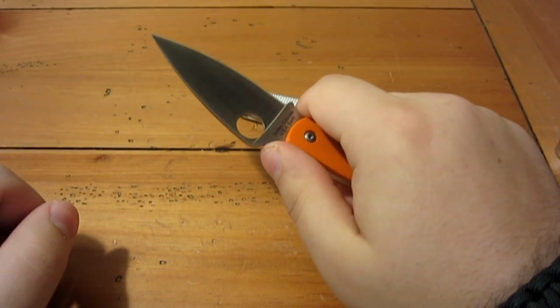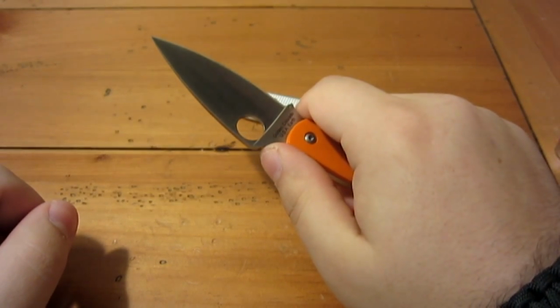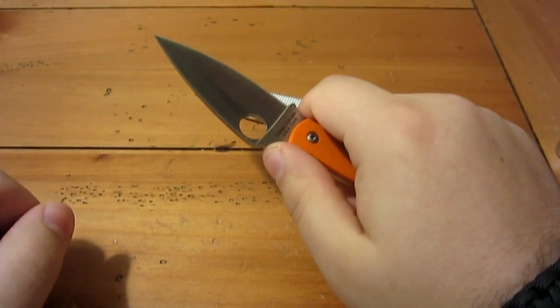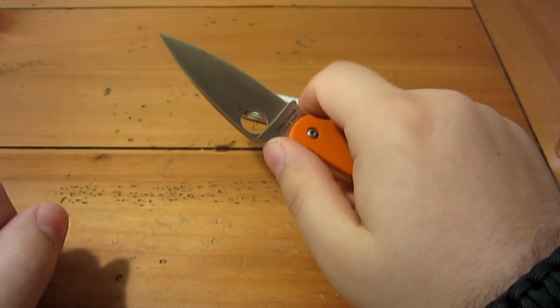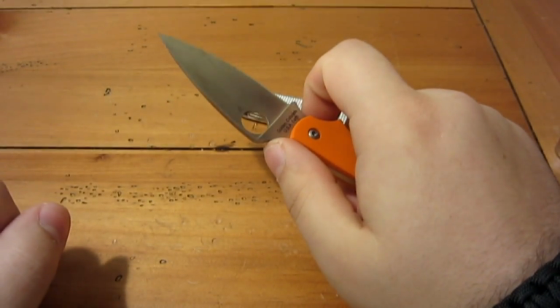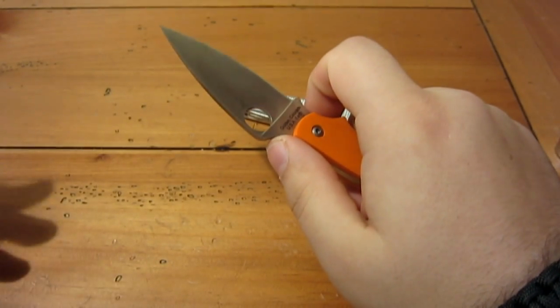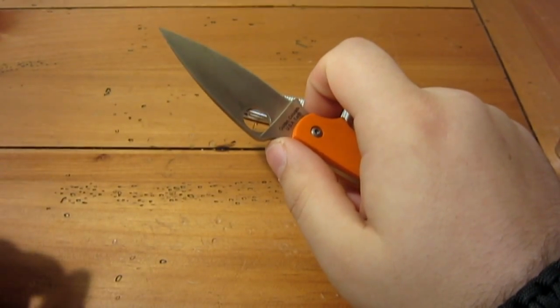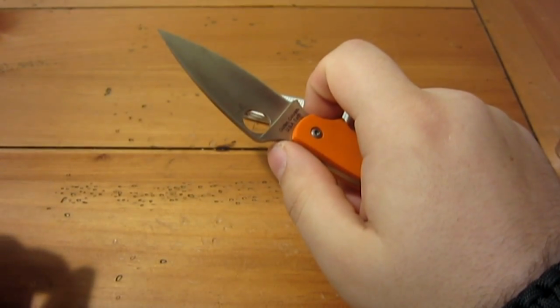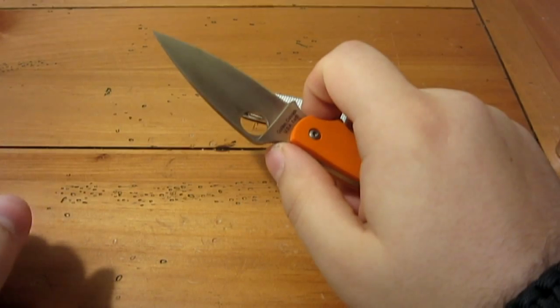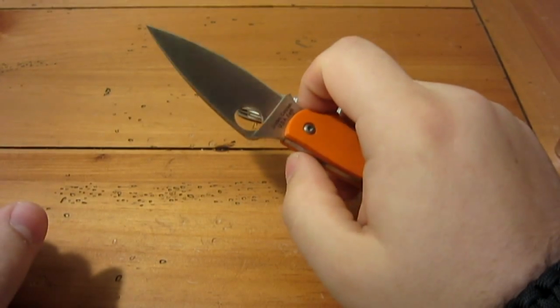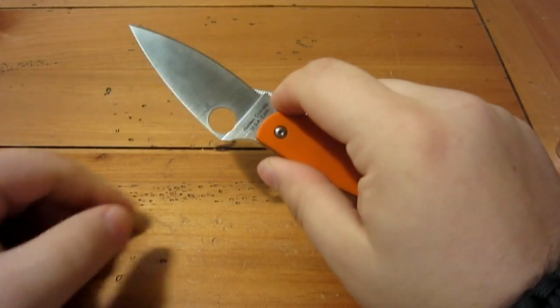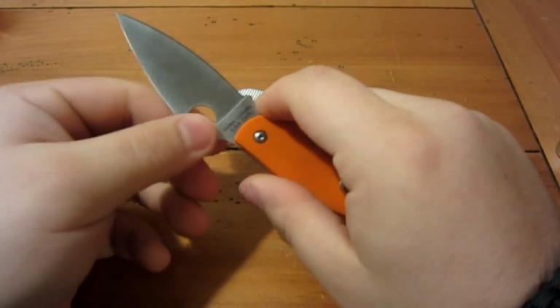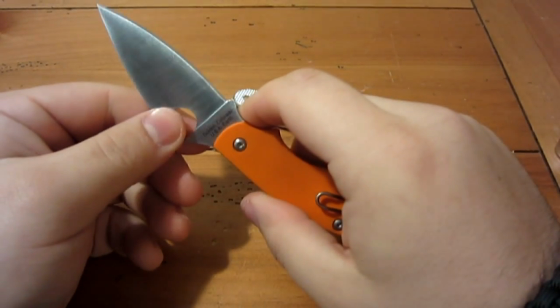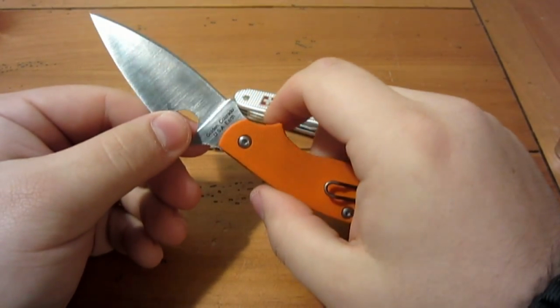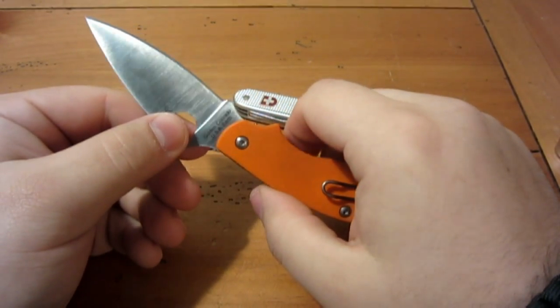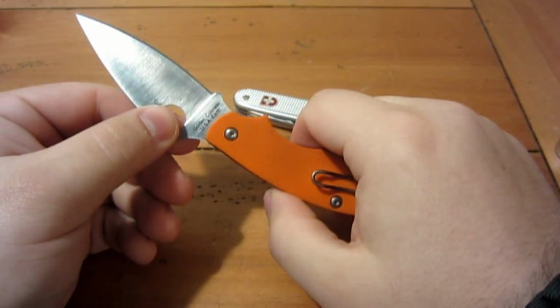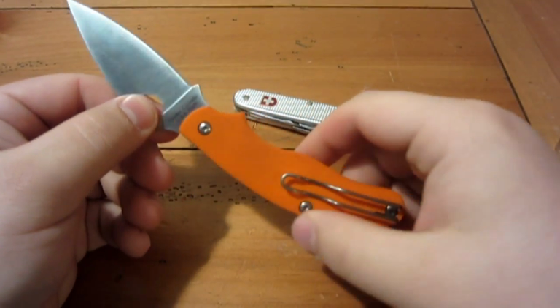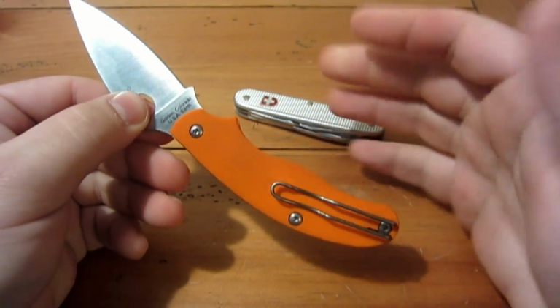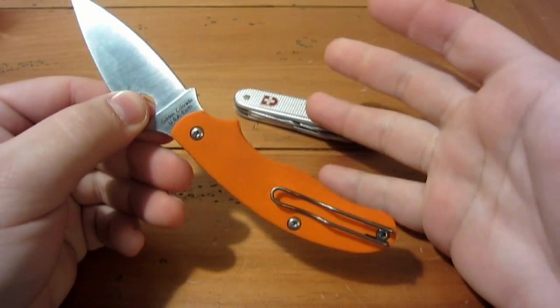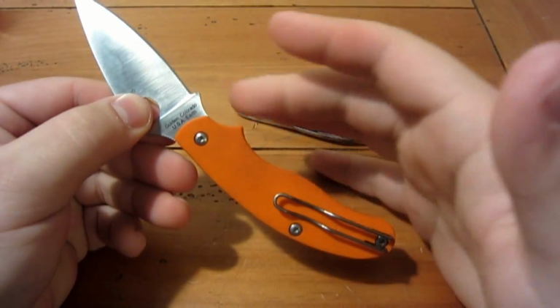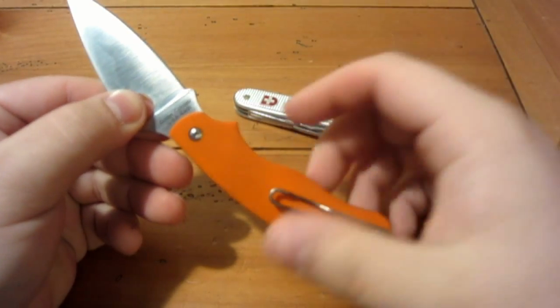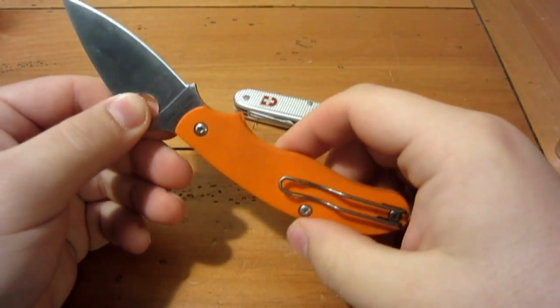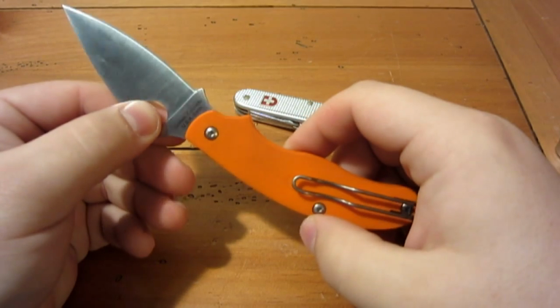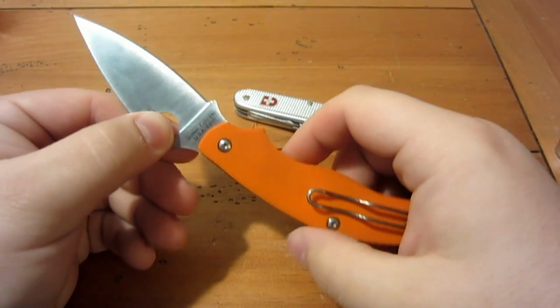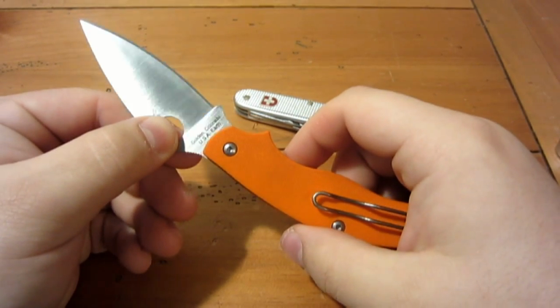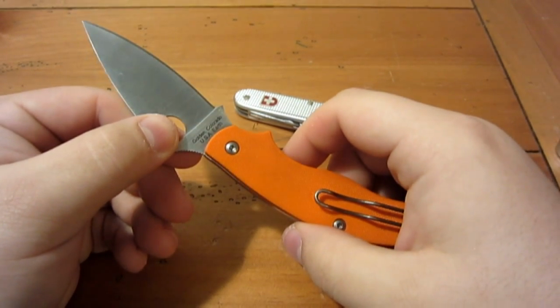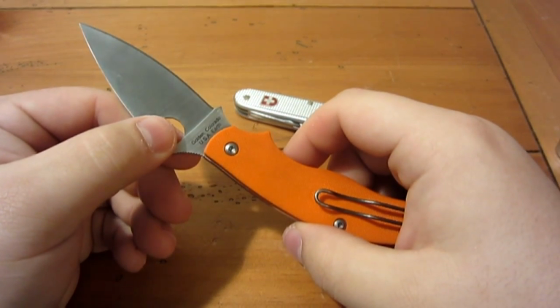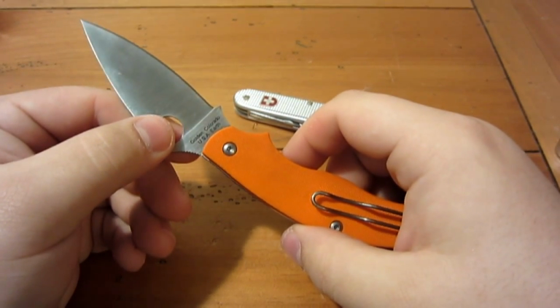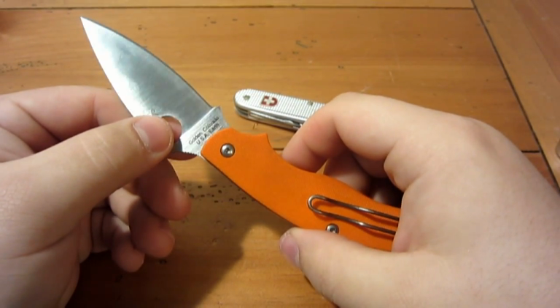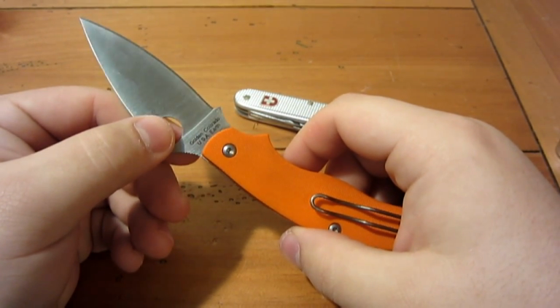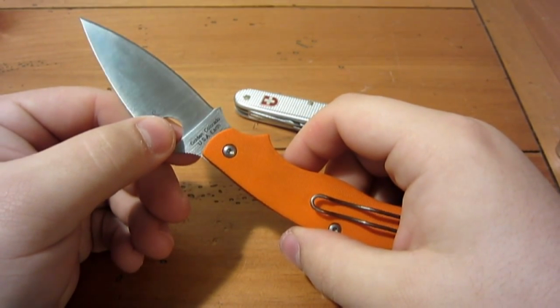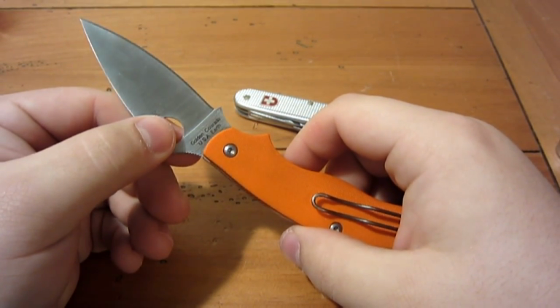I don't think I've ever had a Spyderco that's been very uncomfortable — being completely honest. They all just melt in your hands. The lines are perfect; there's a lot of attention to detail in ergonomics in most Spyderco models.